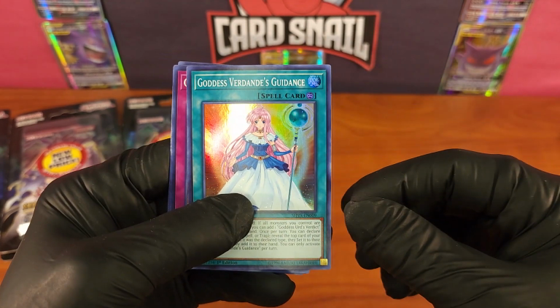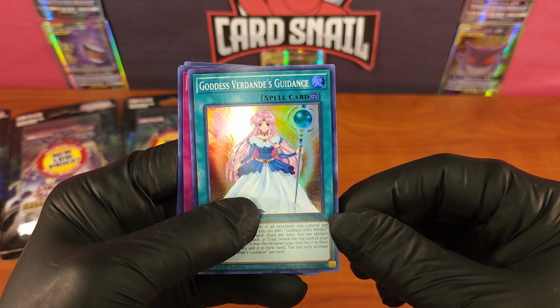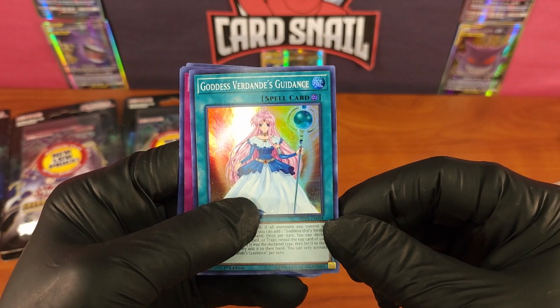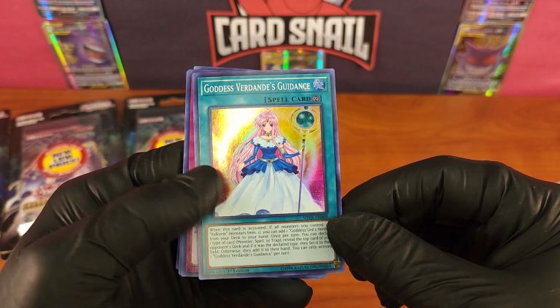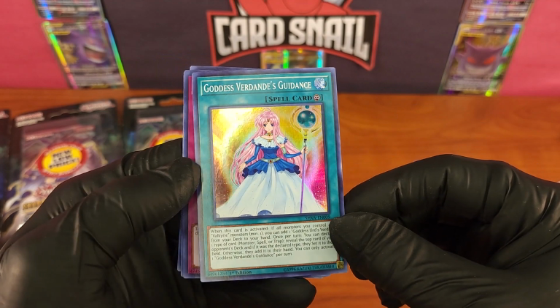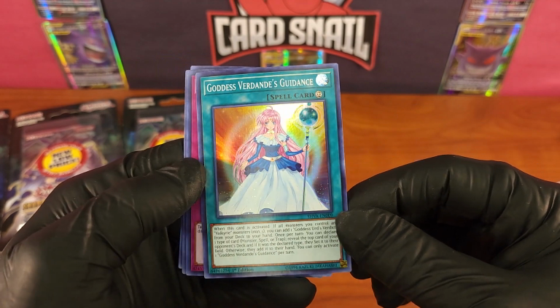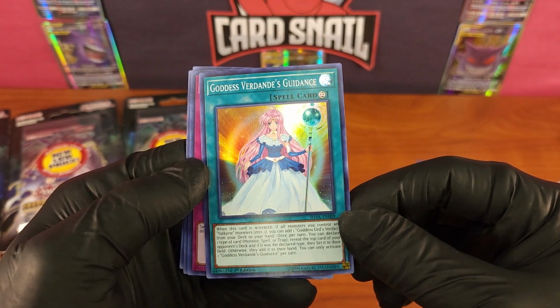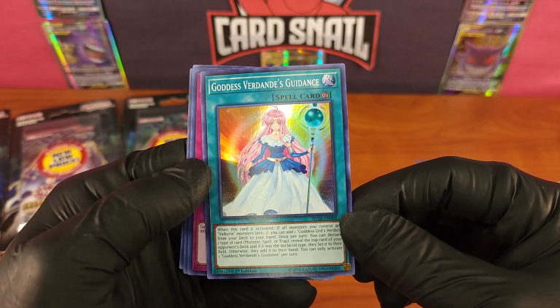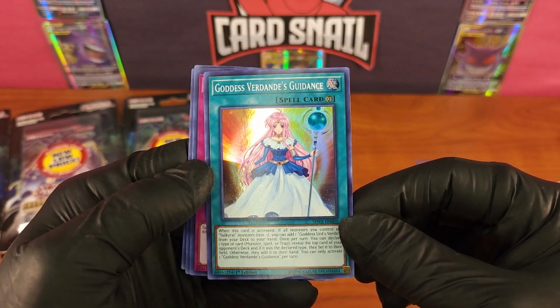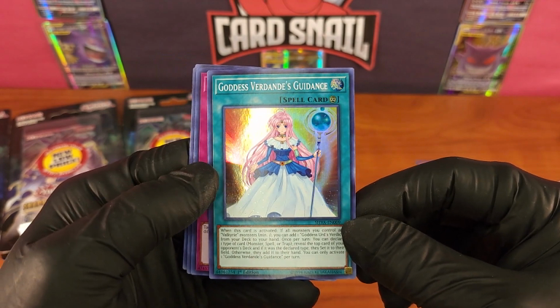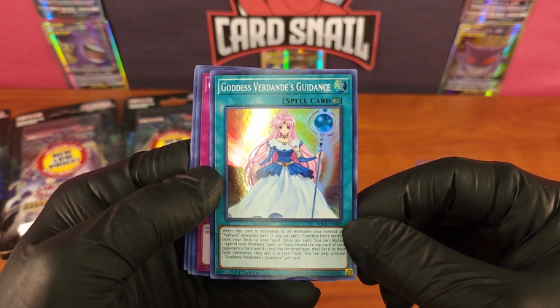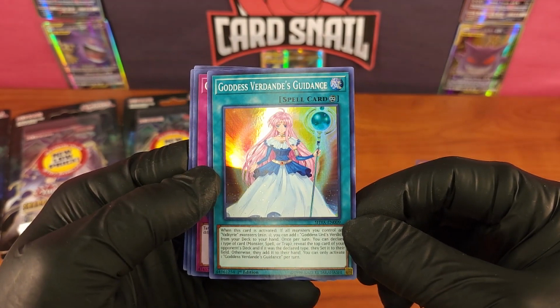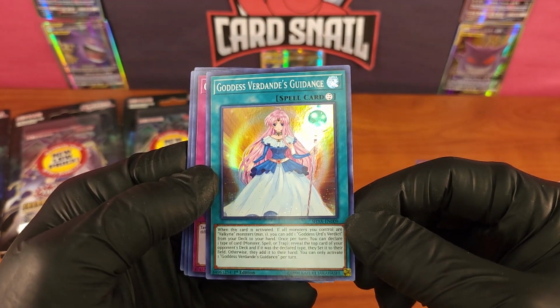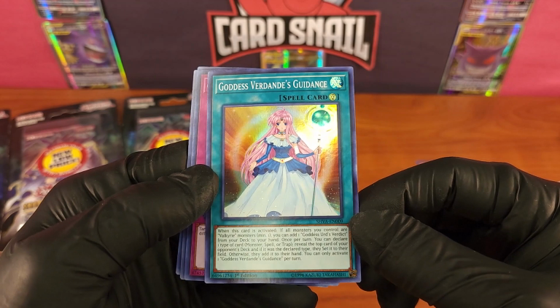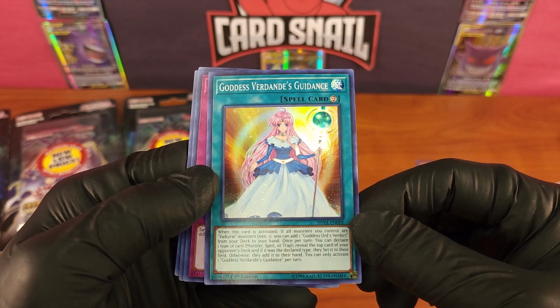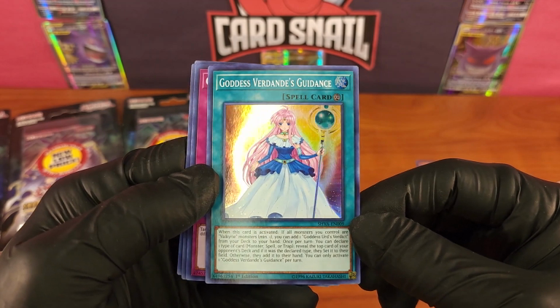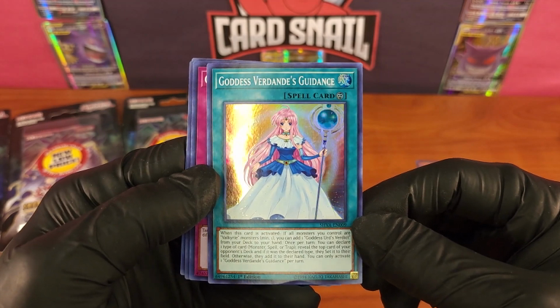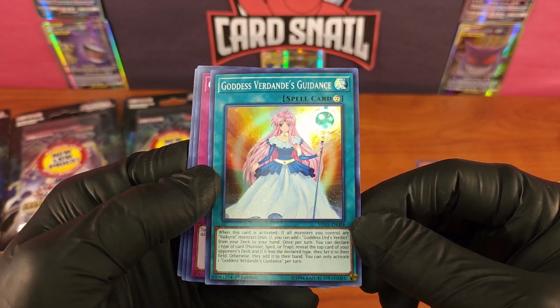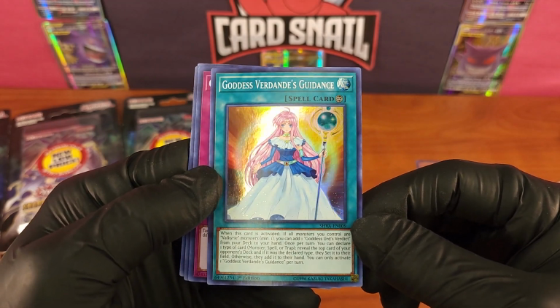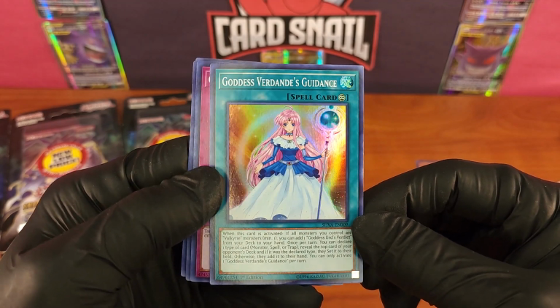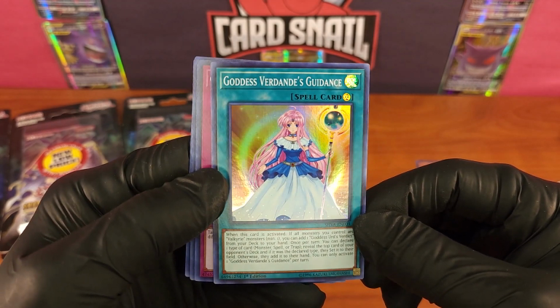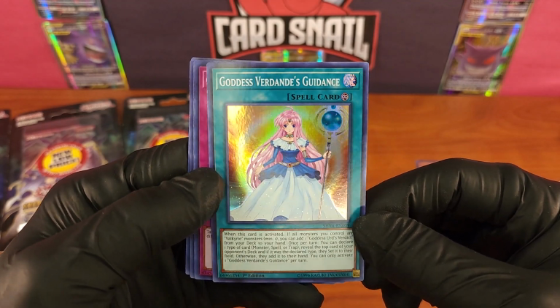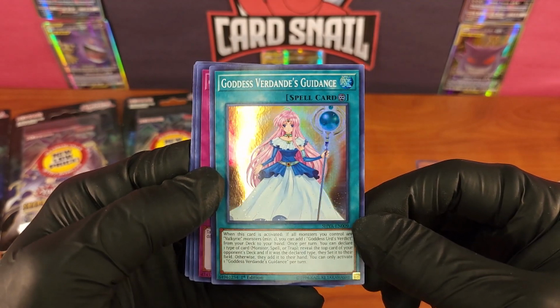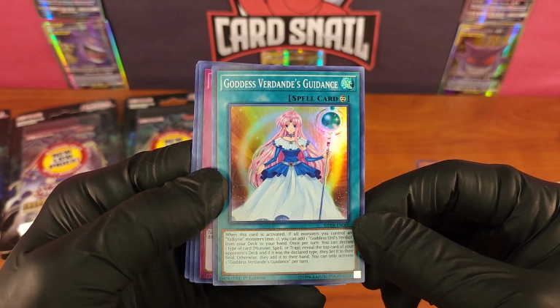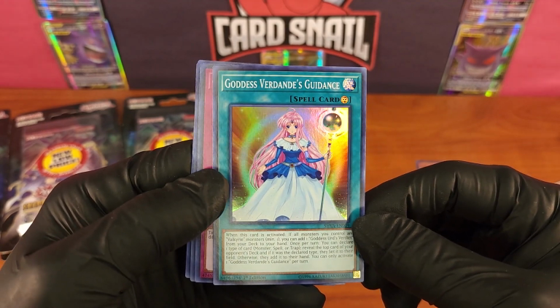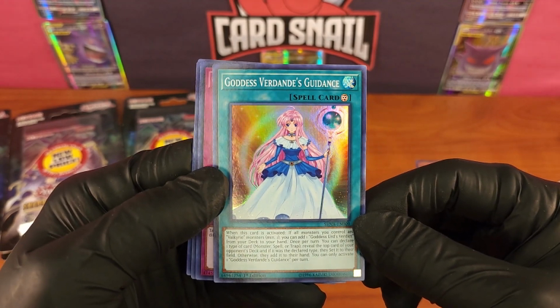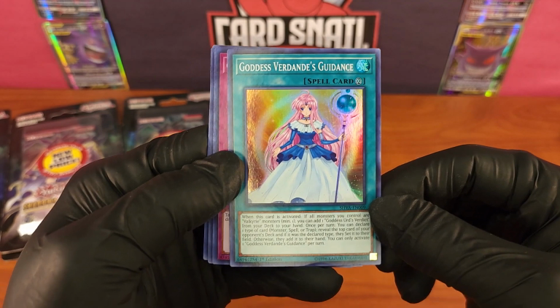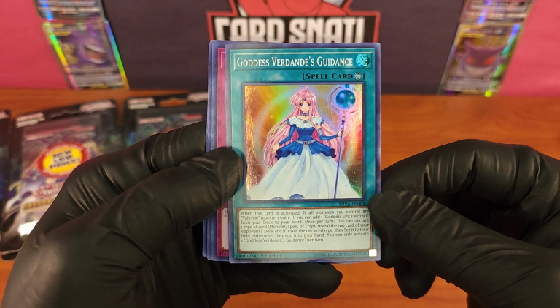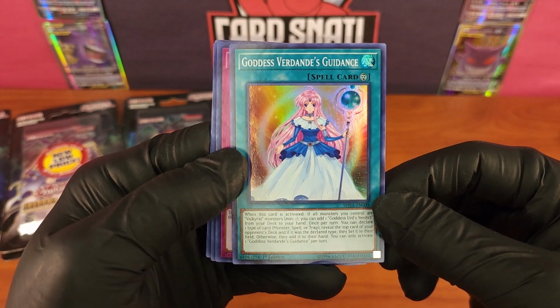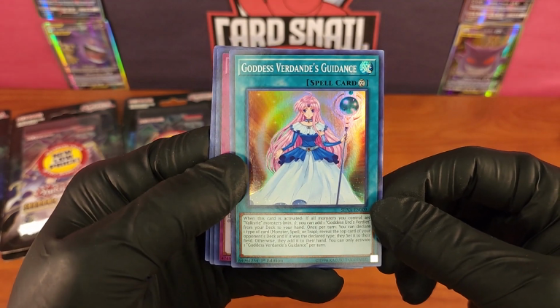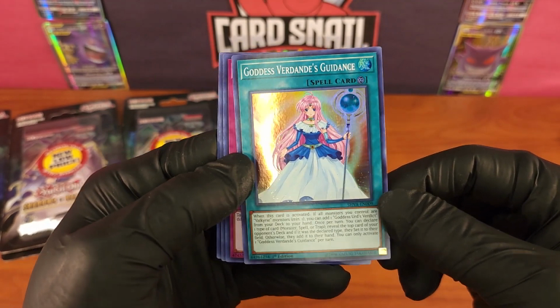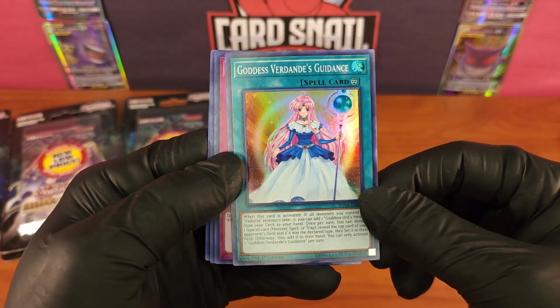Goddess Verdanda's Guidance. Really nice card. She is a cutie too — that is awesome card art. I really like the anime feel to the card art.